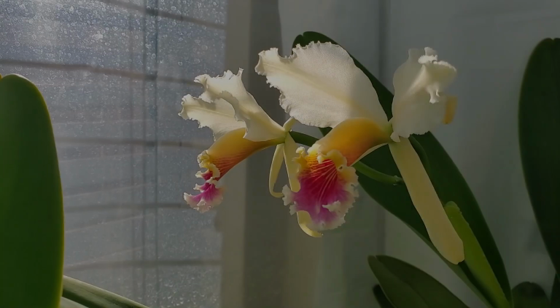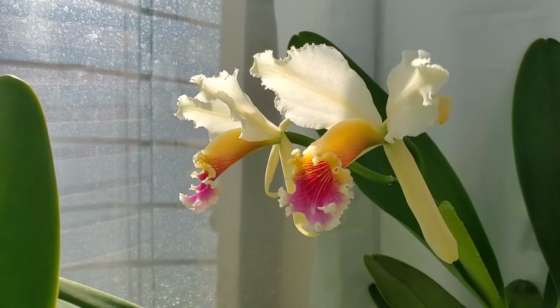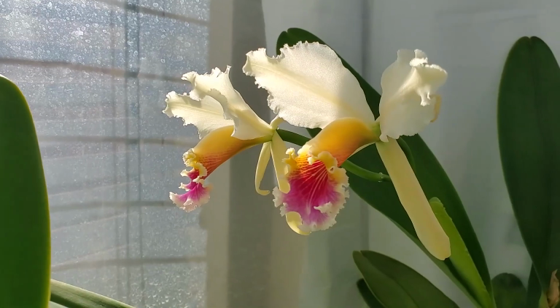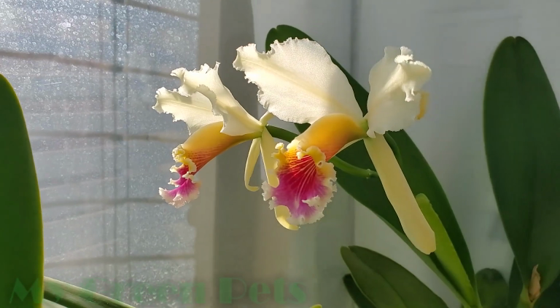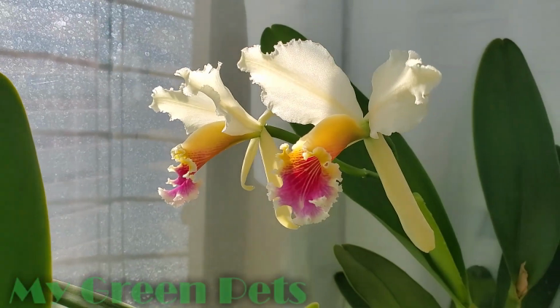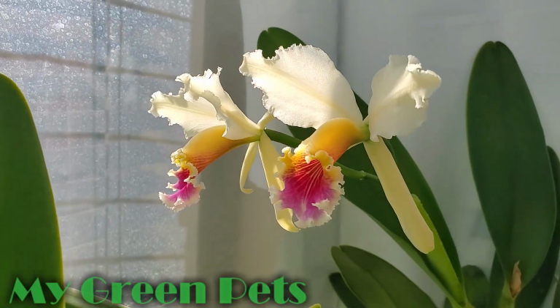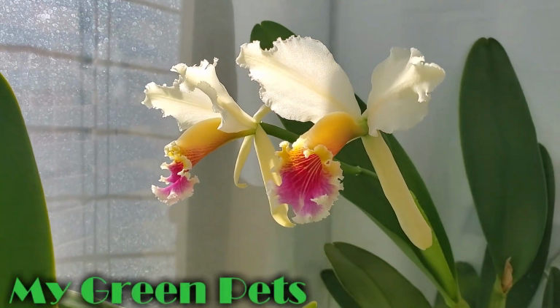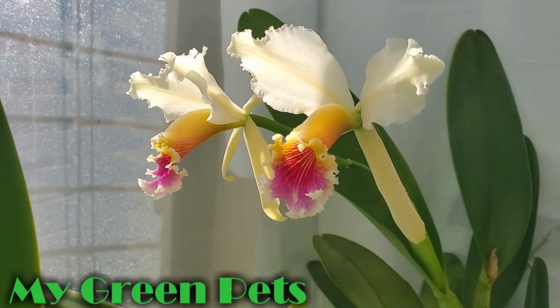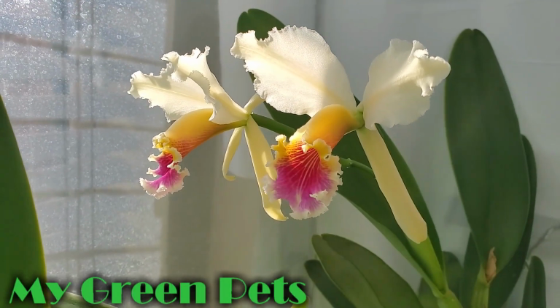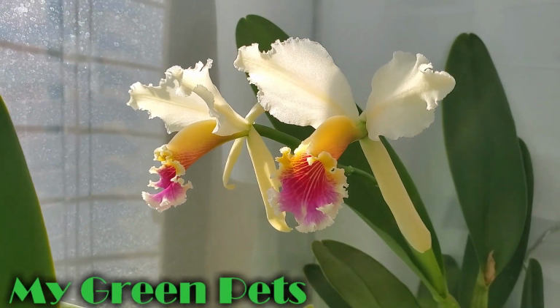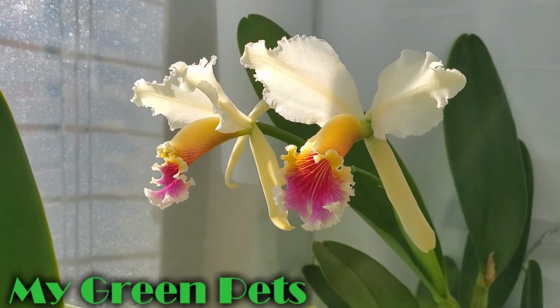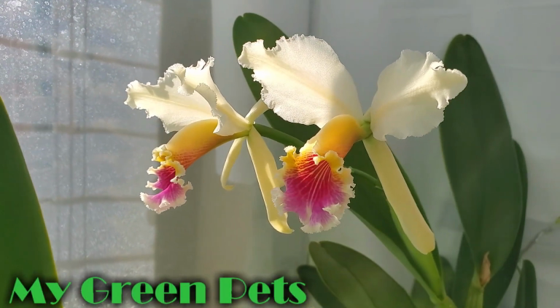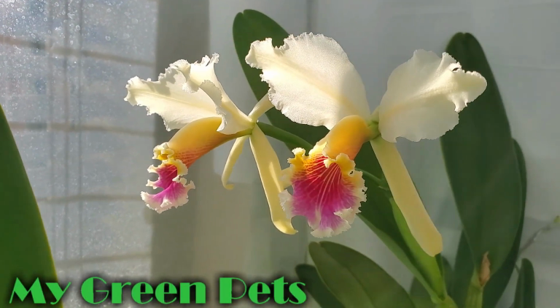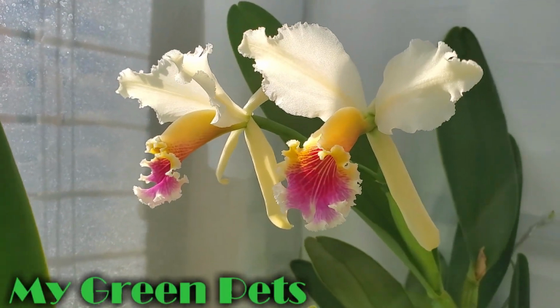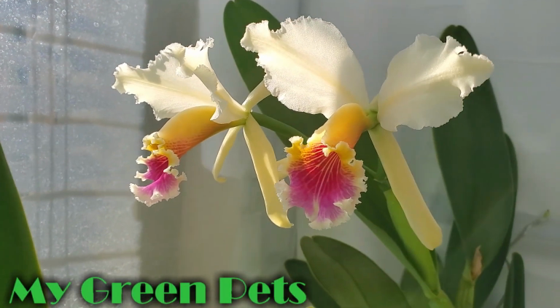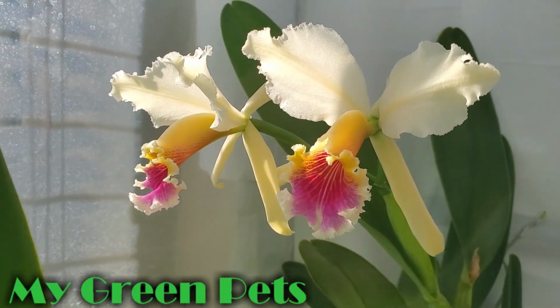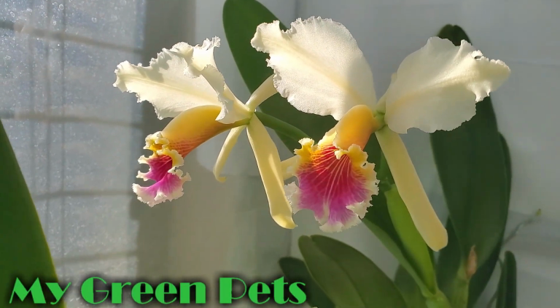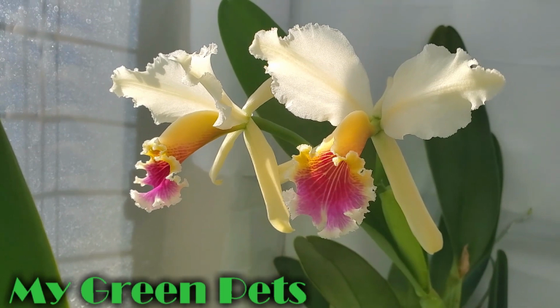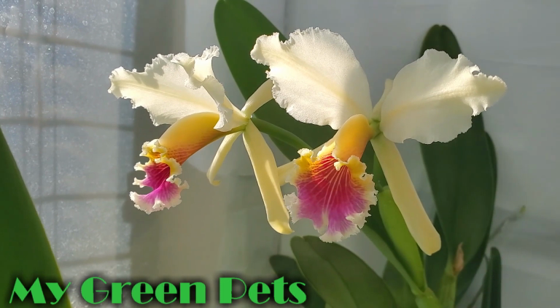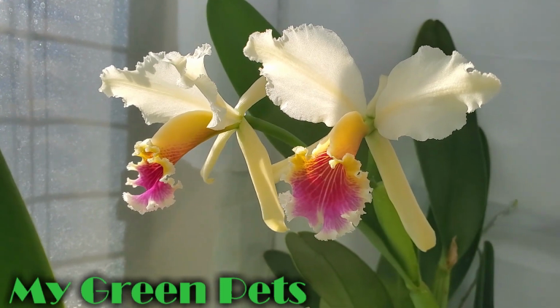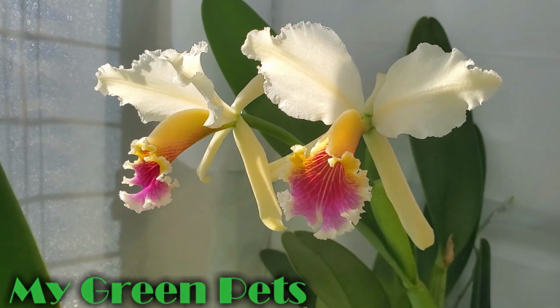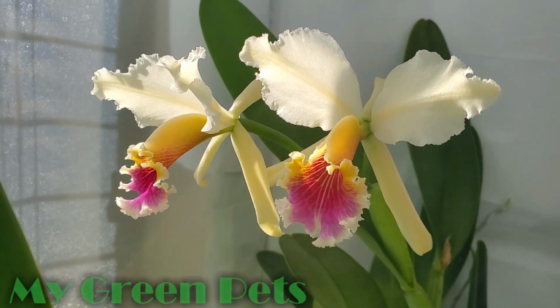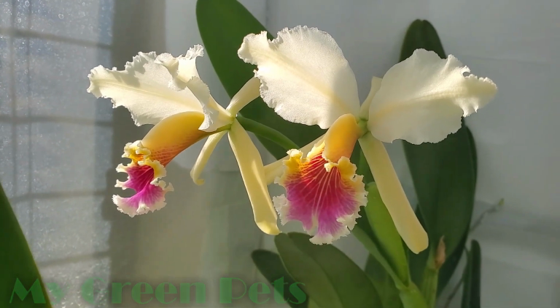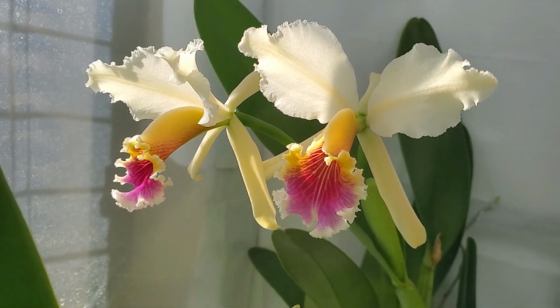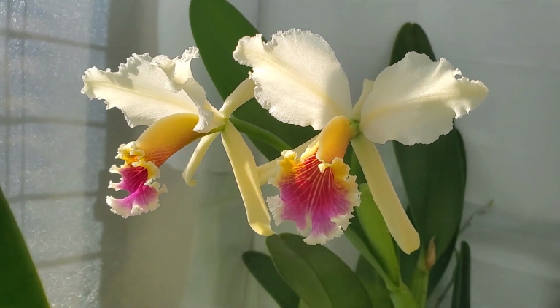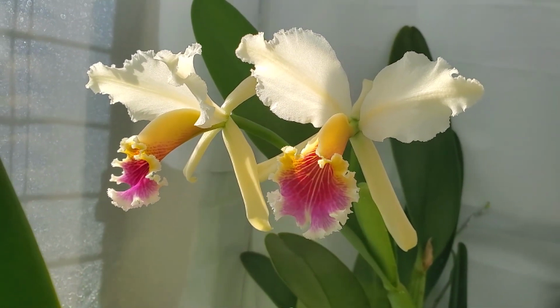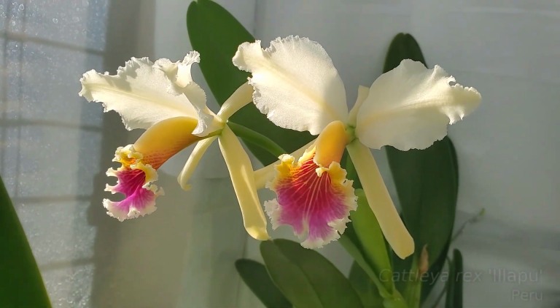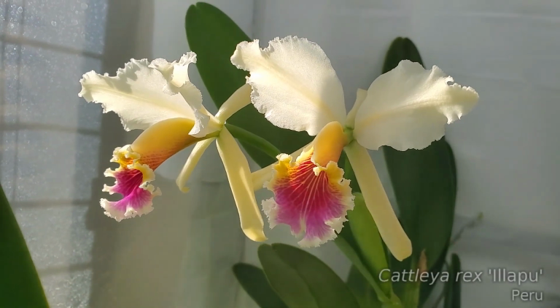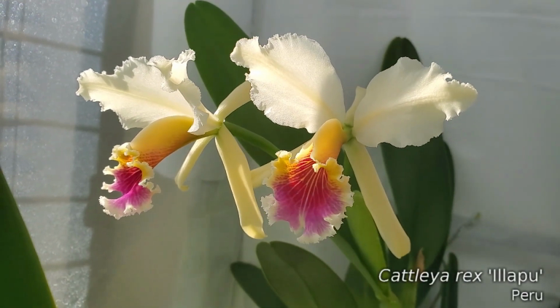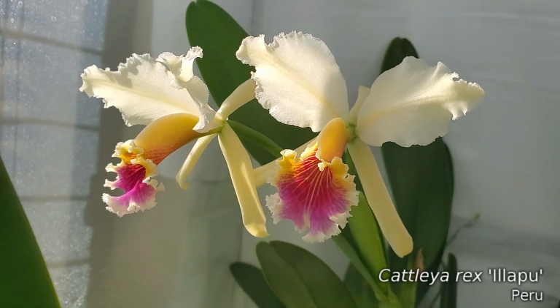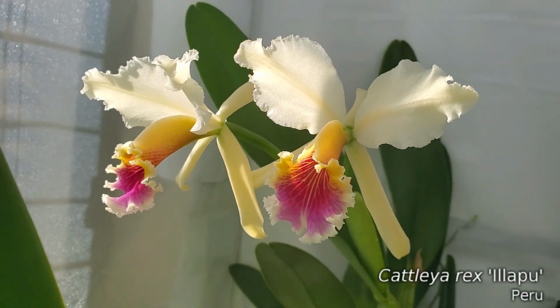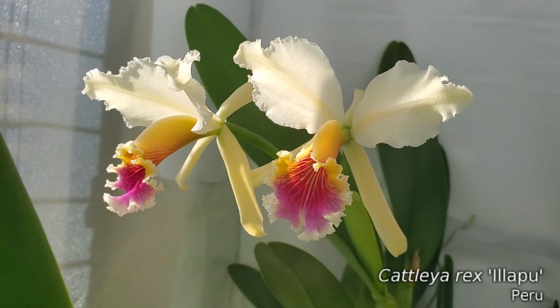Hey there everybody. Welcome to My Green Pets. I'm William Green. Say hello to Calyrex Iliapu.